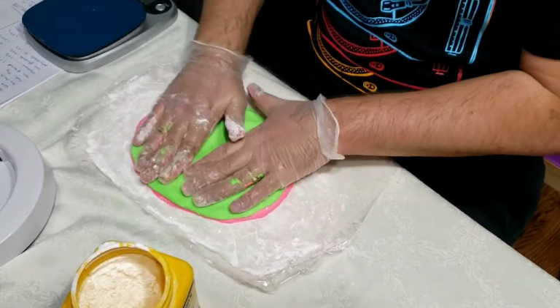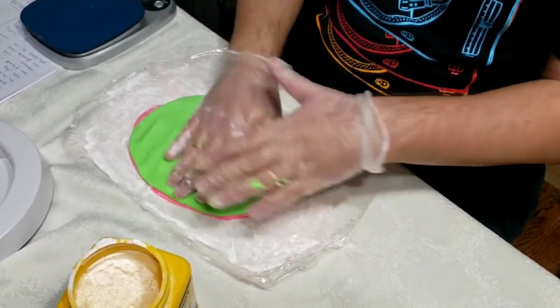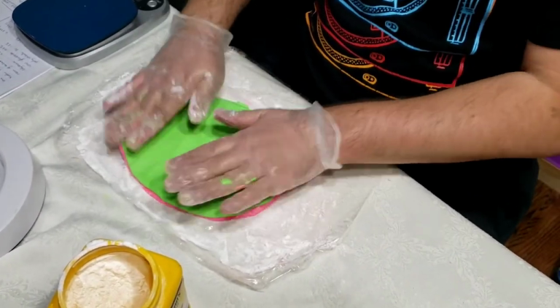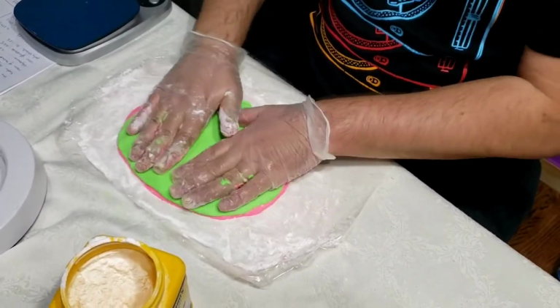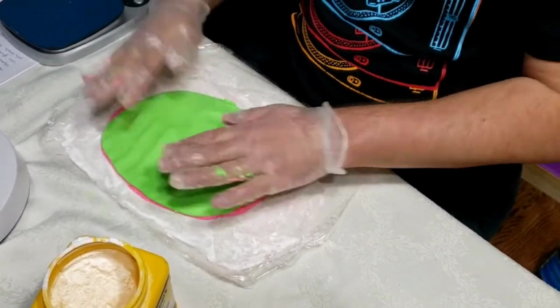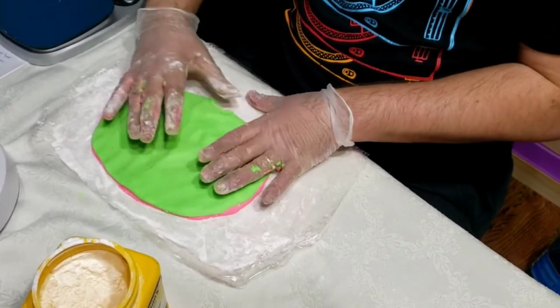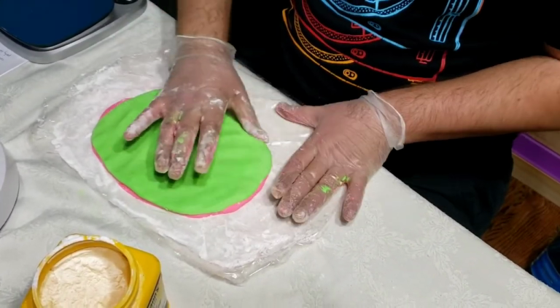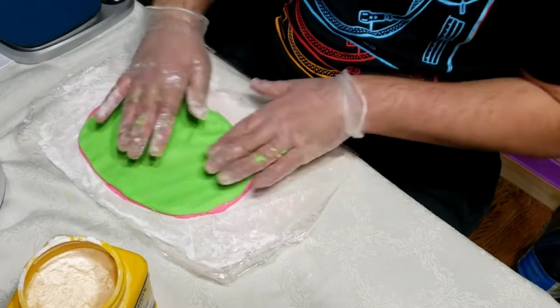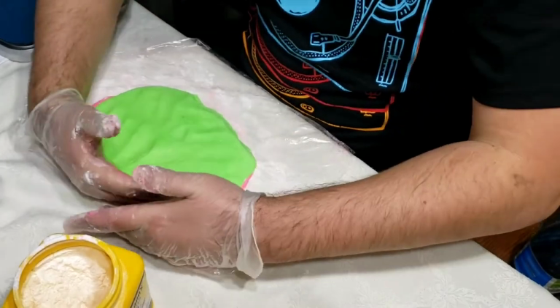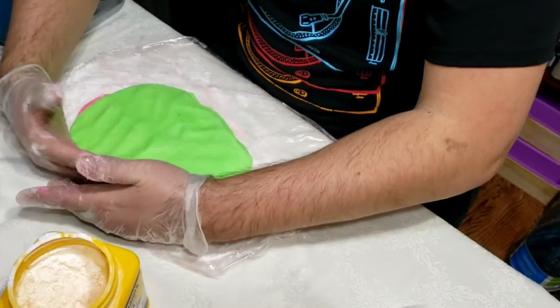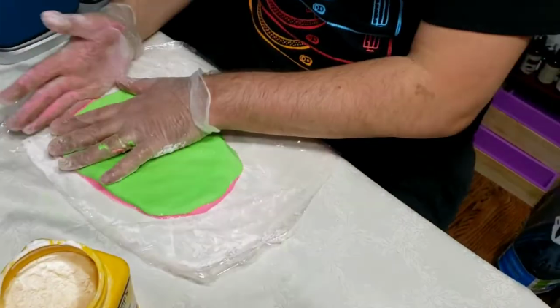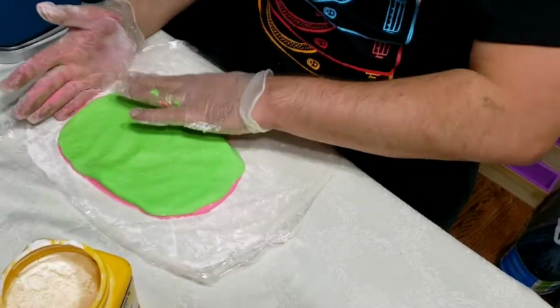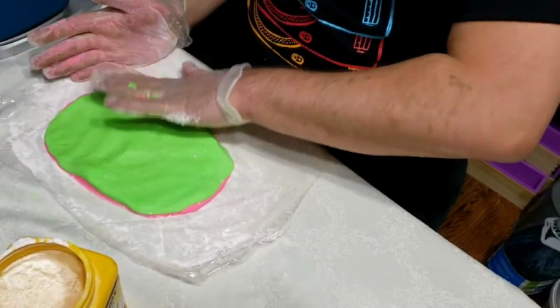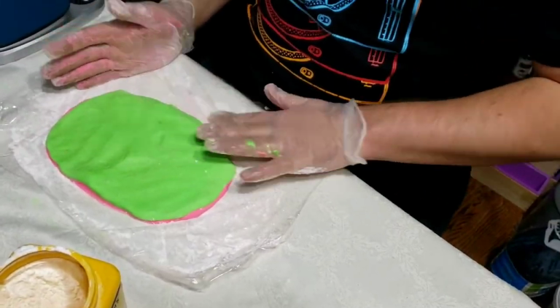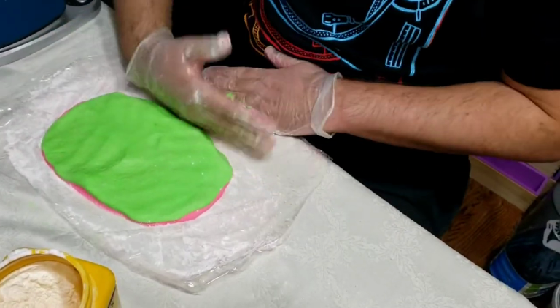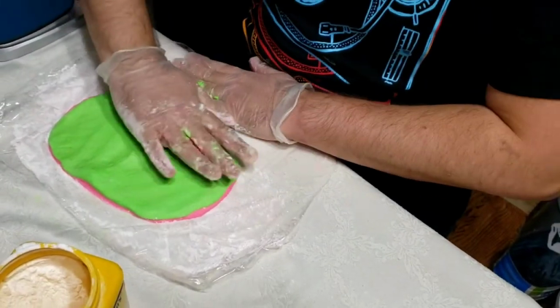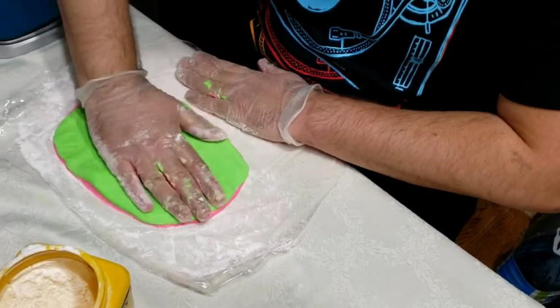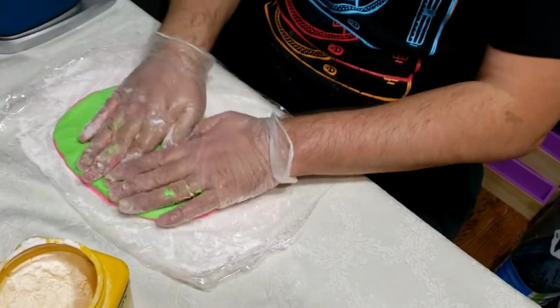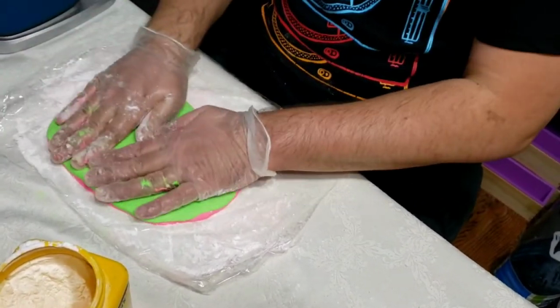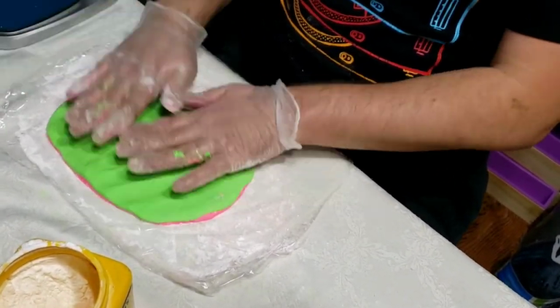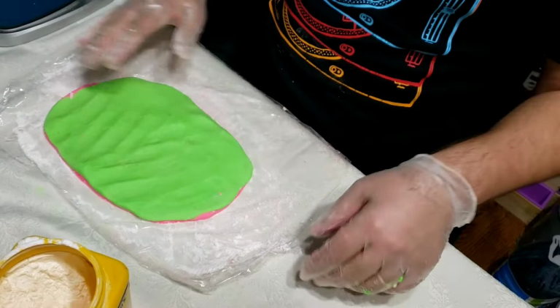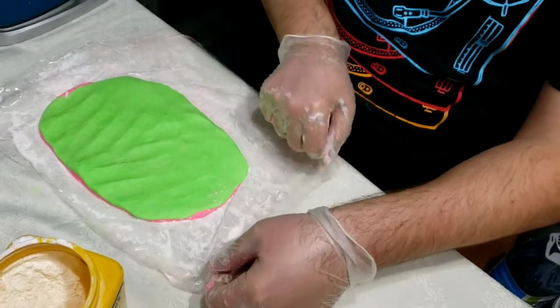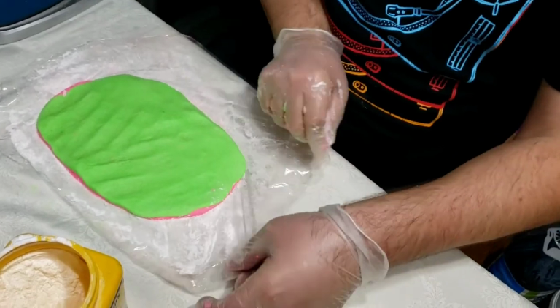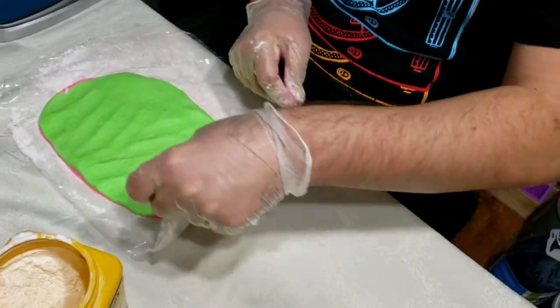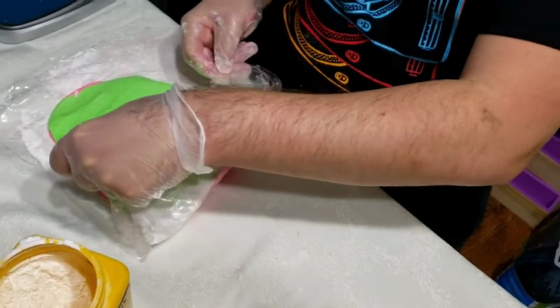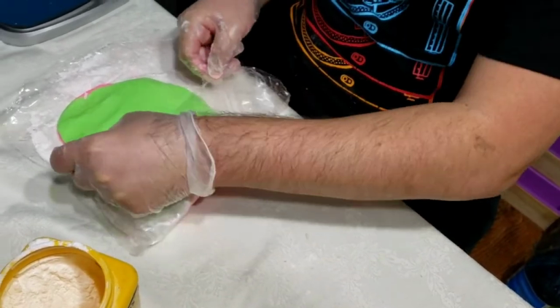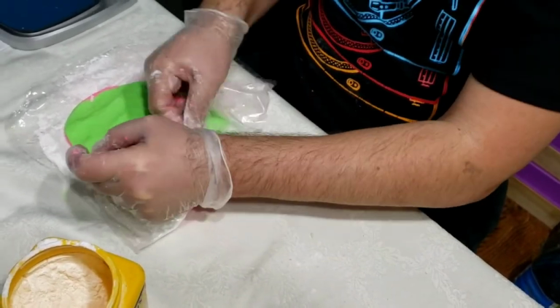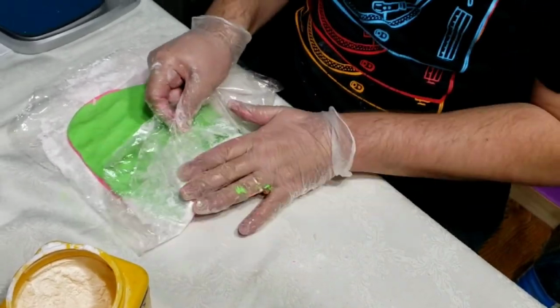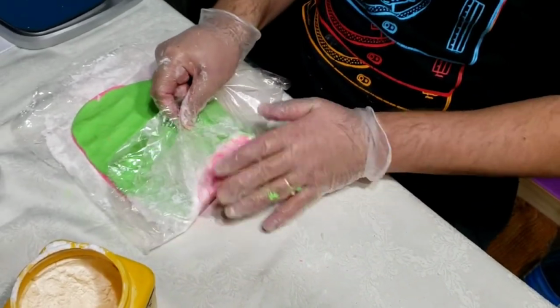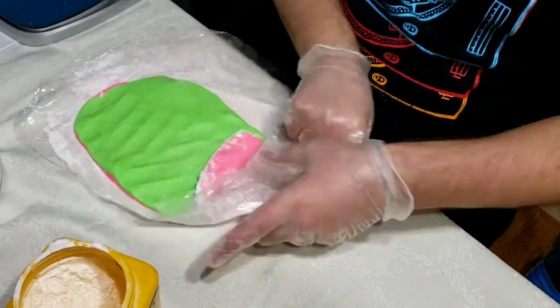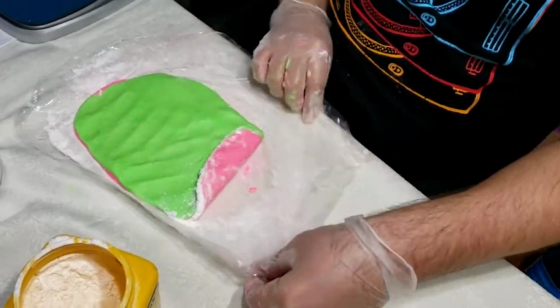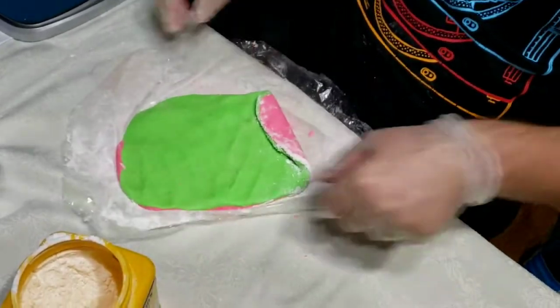Just to mention — I put some cornstarch on the paper before I spread my dough and roll it out. It helps keep the dough from sticking to the paper.